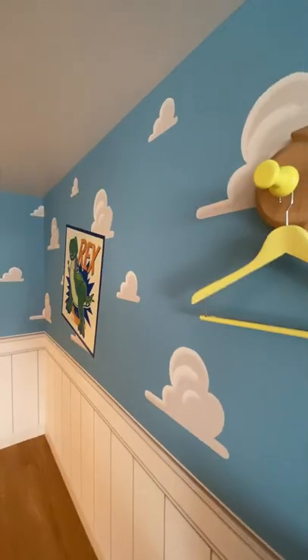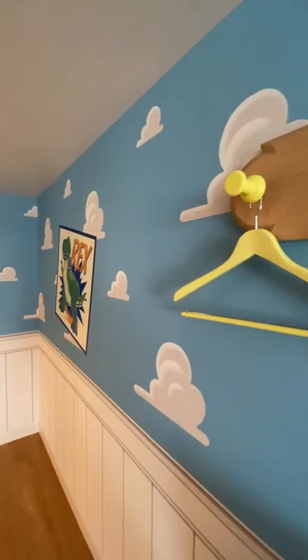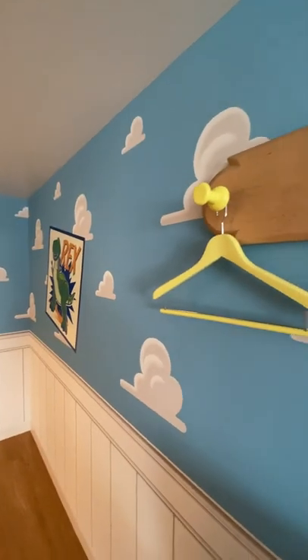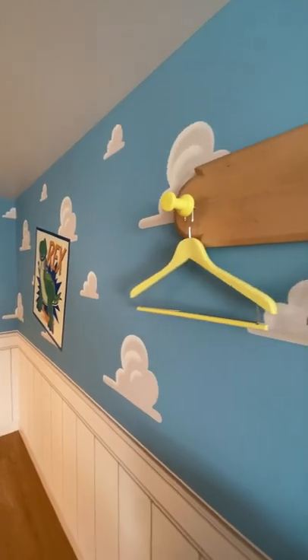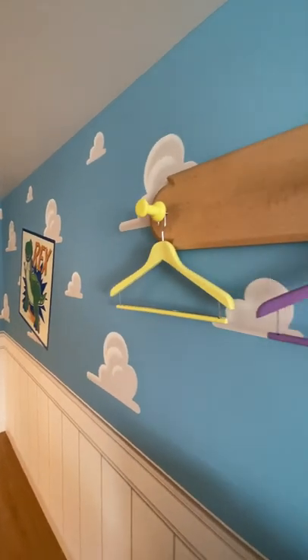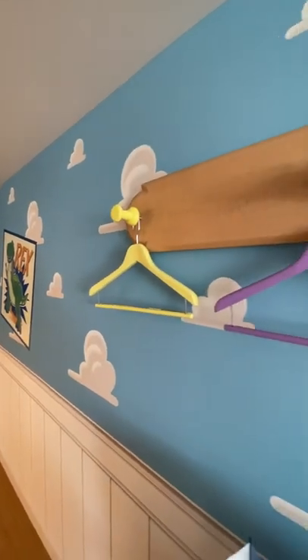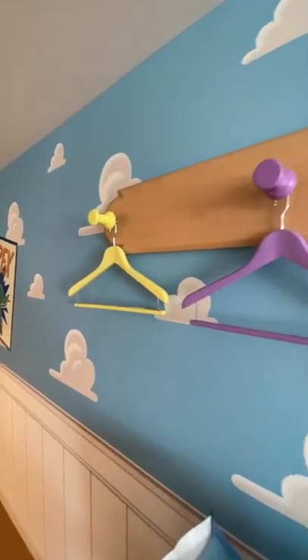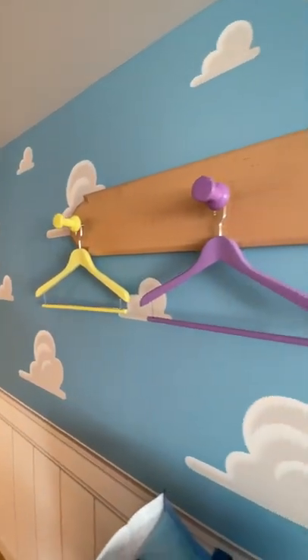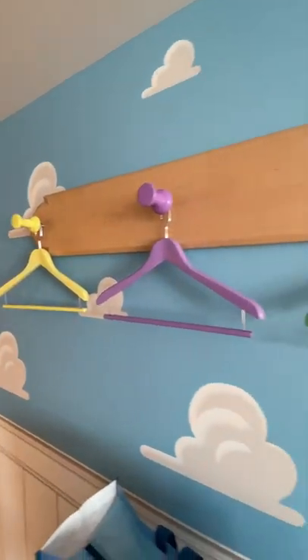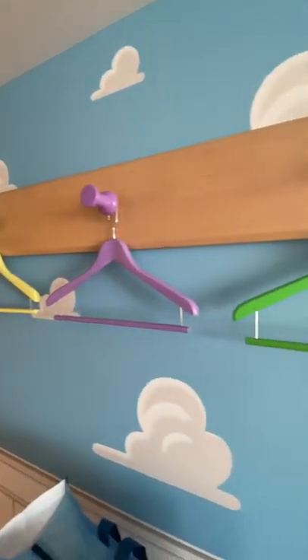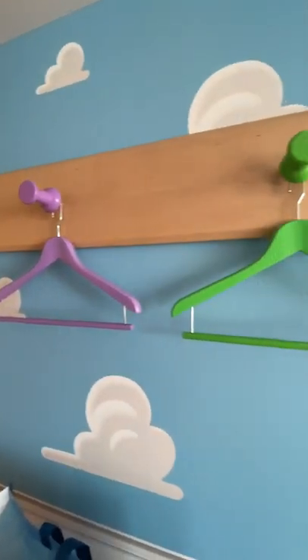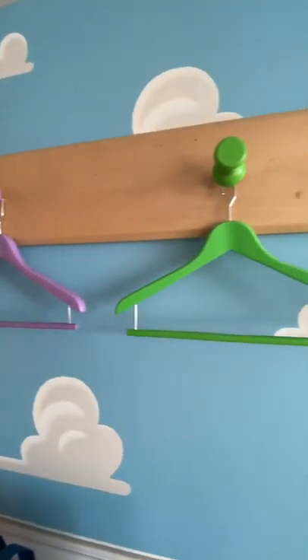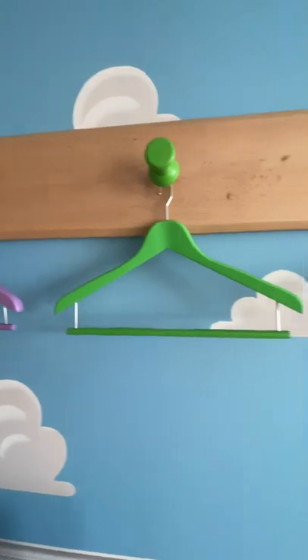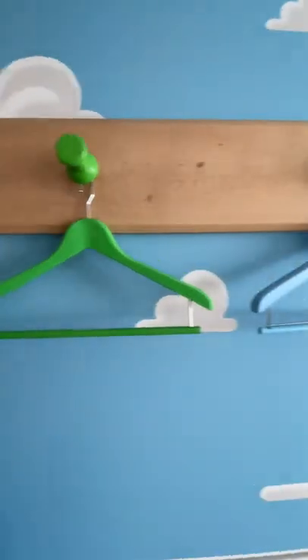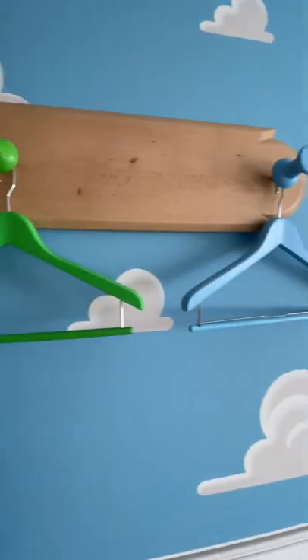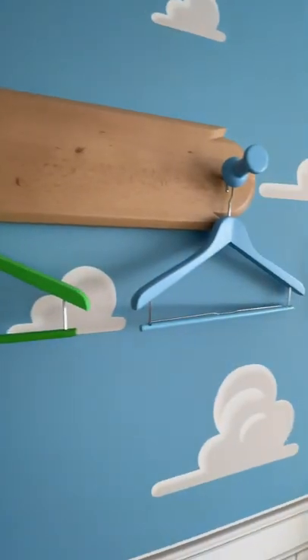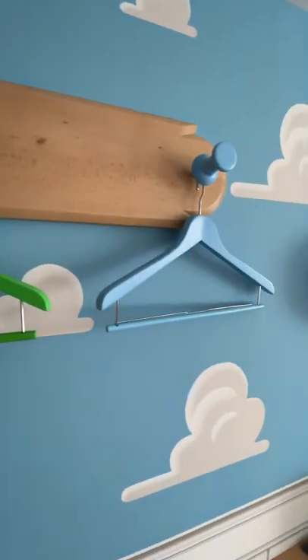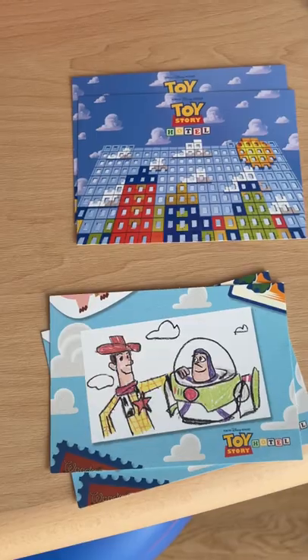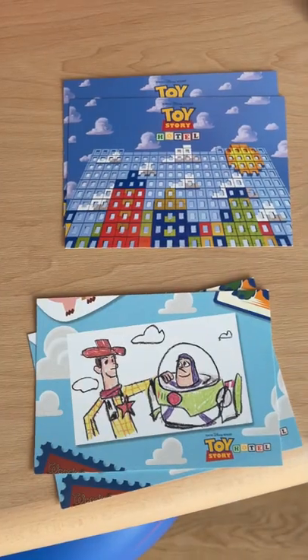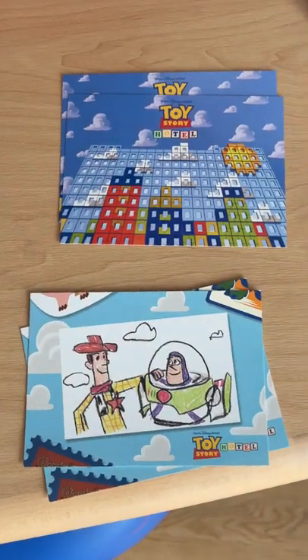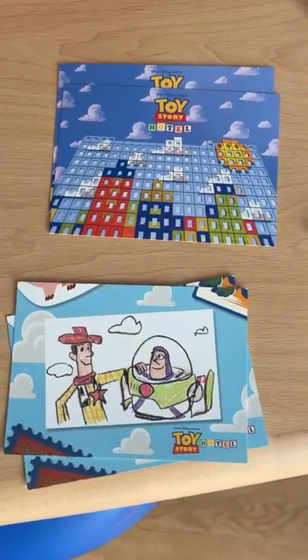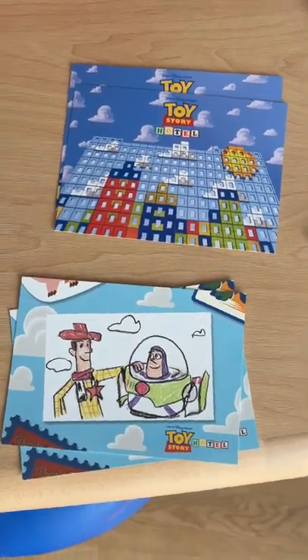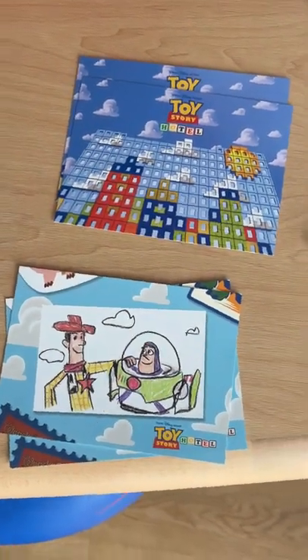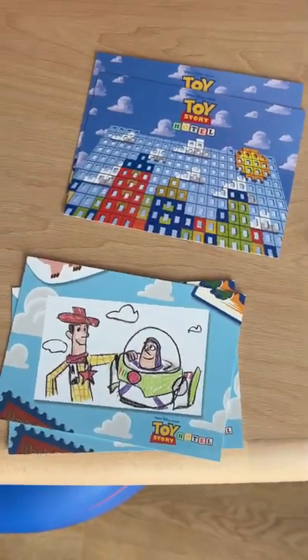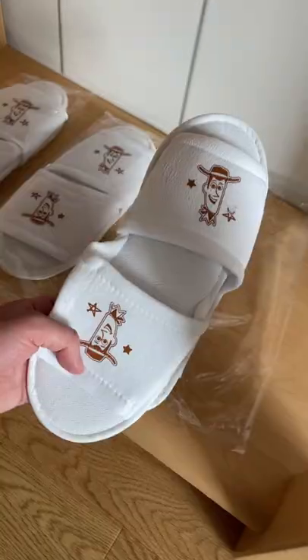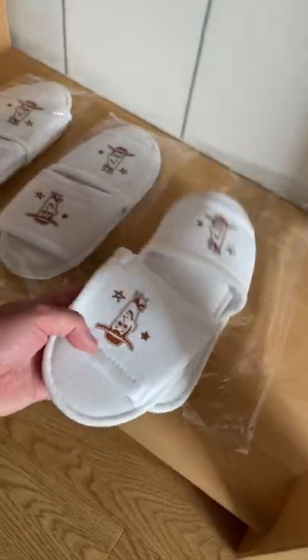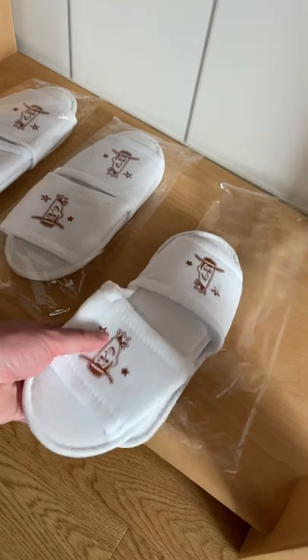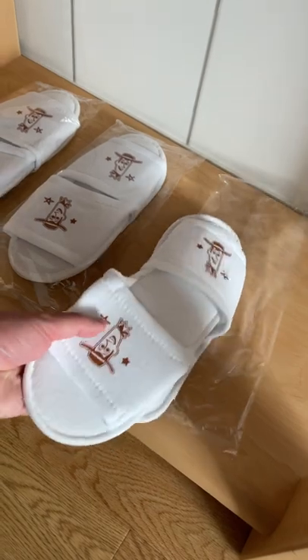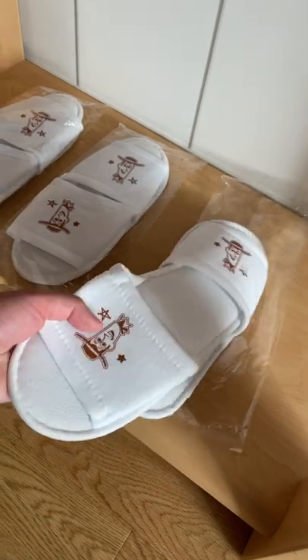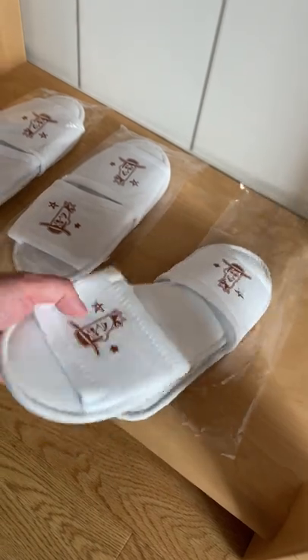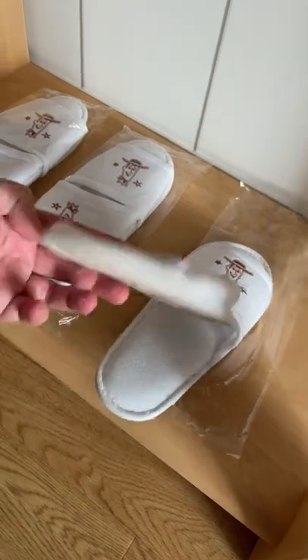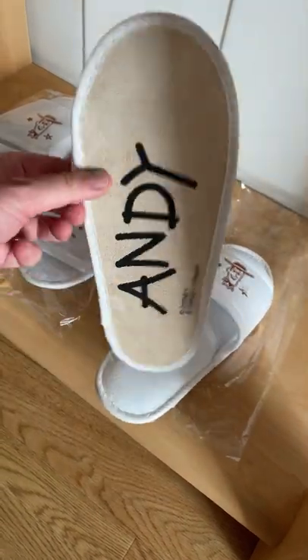I am in love with these hangers with the pushpins on there — I want to buy these. You also get these free postcards and these slippers. Look at the bottom.